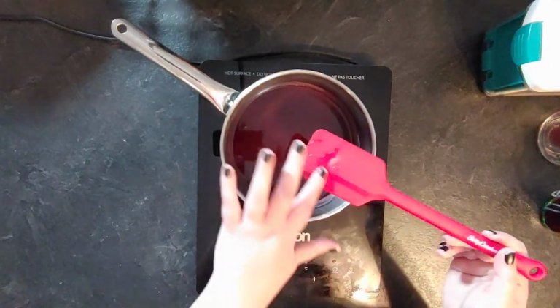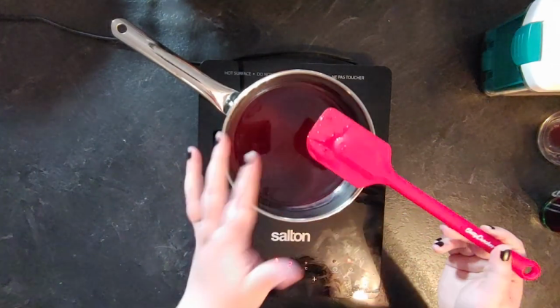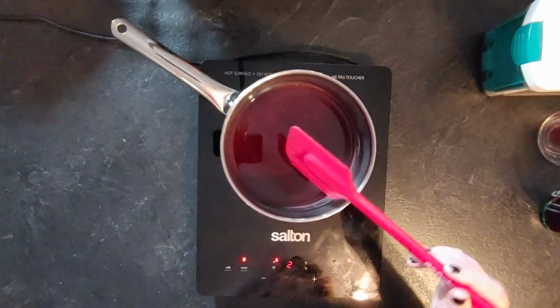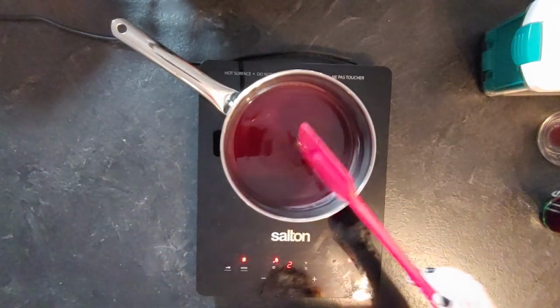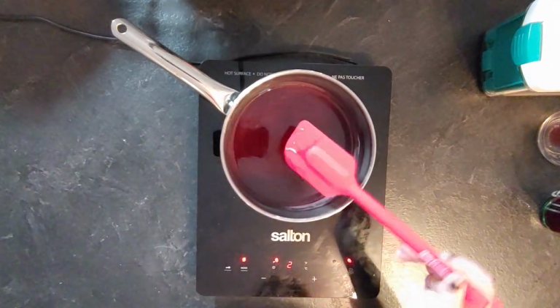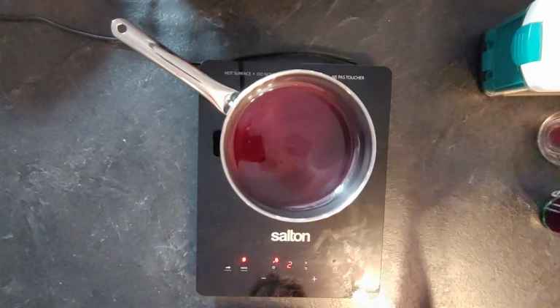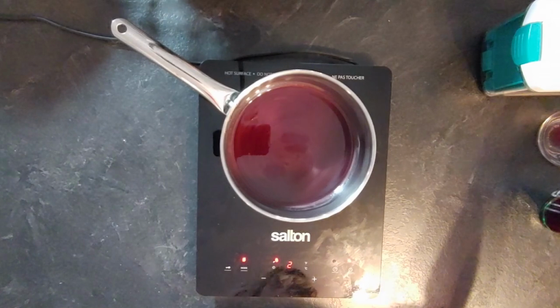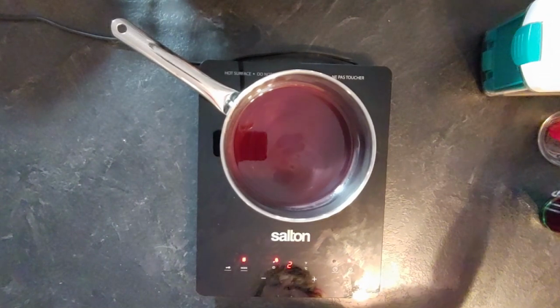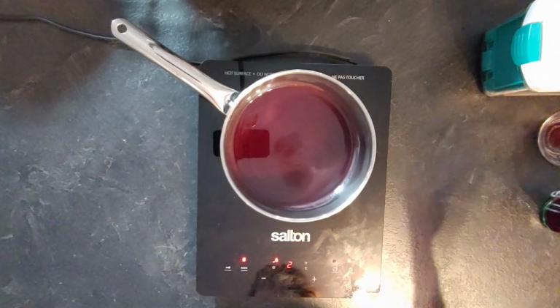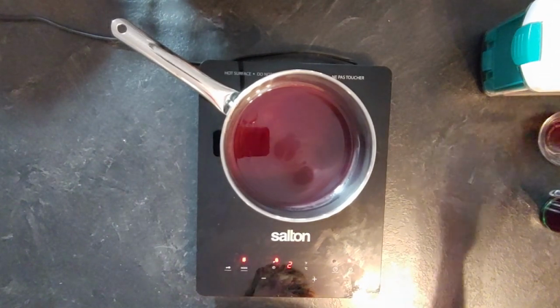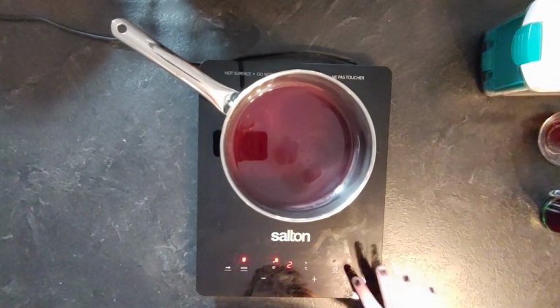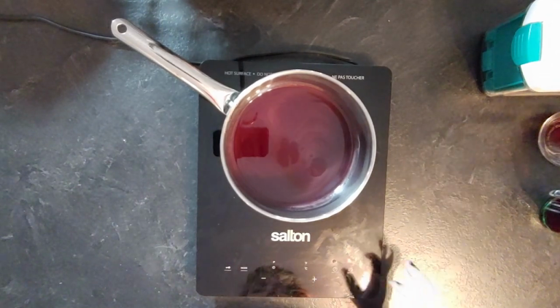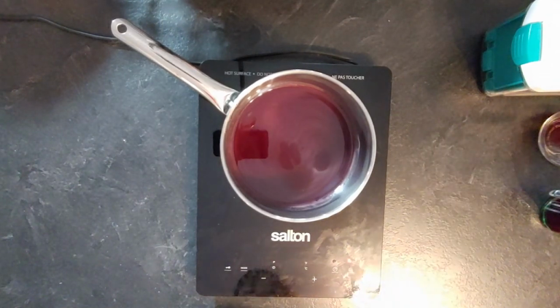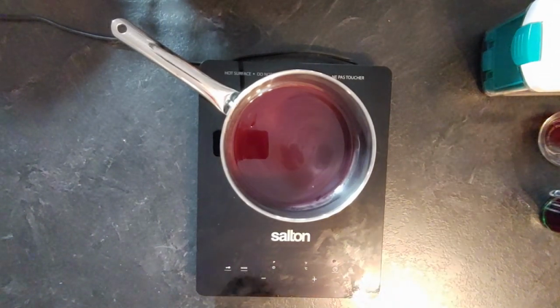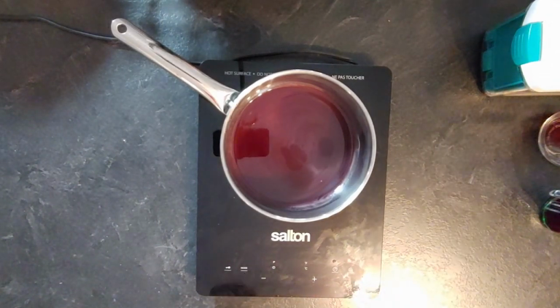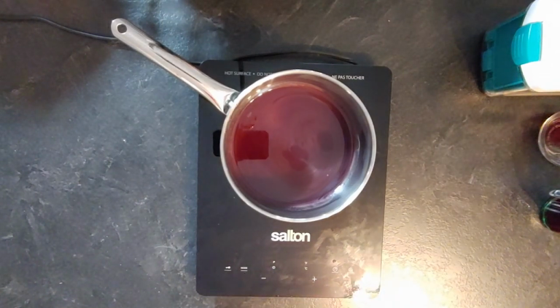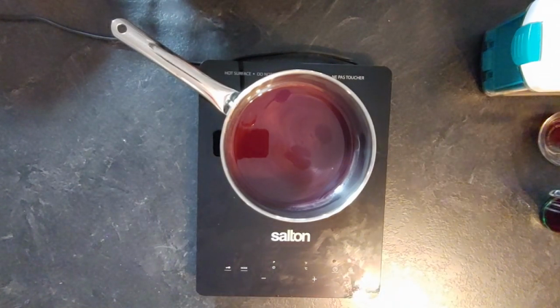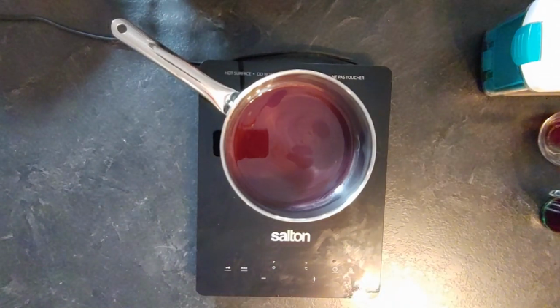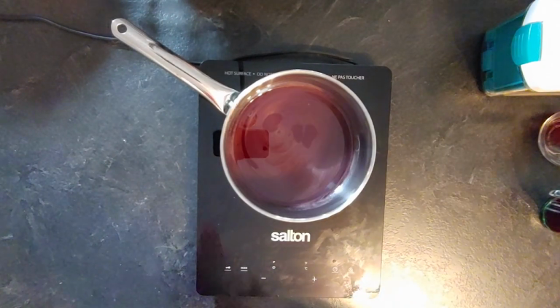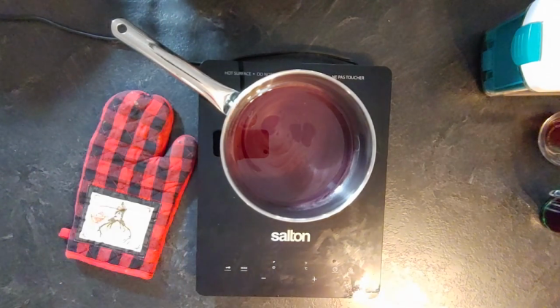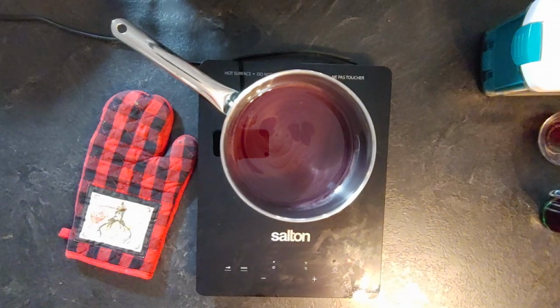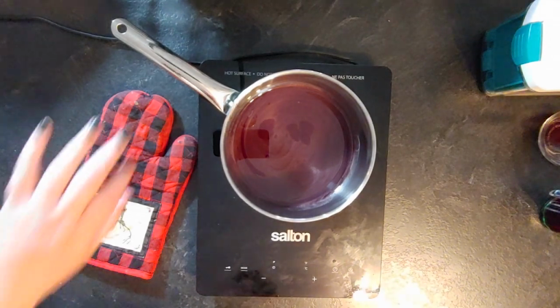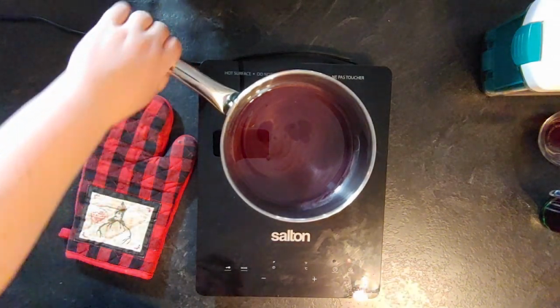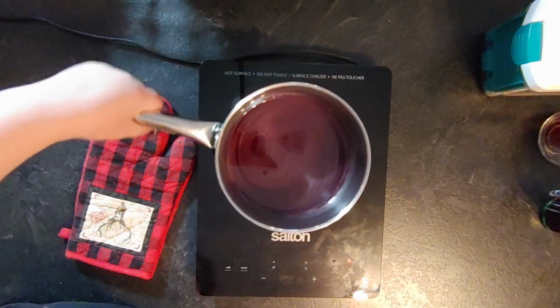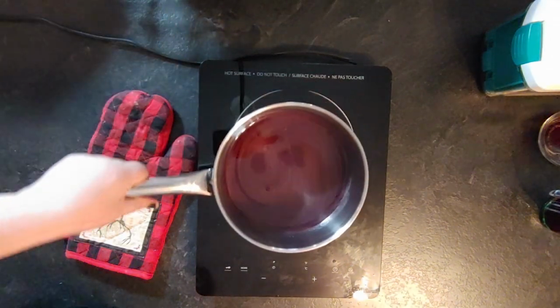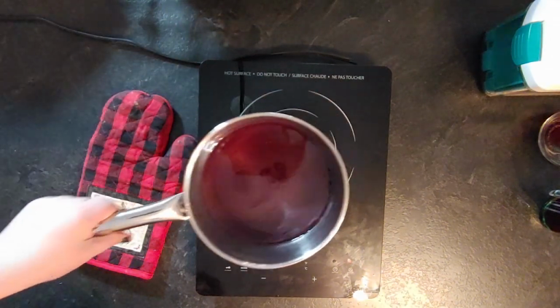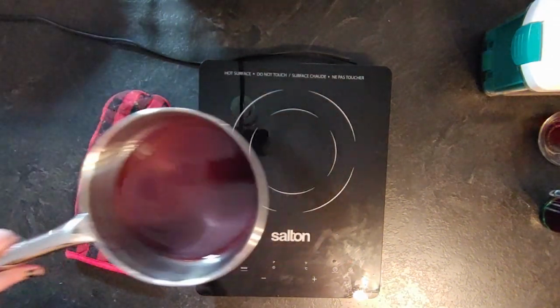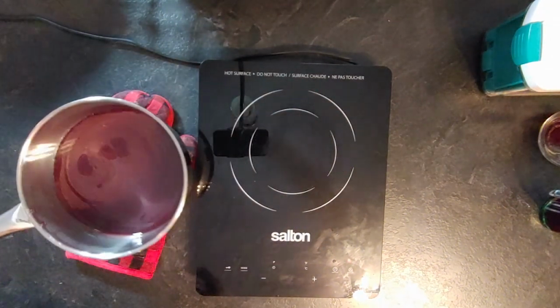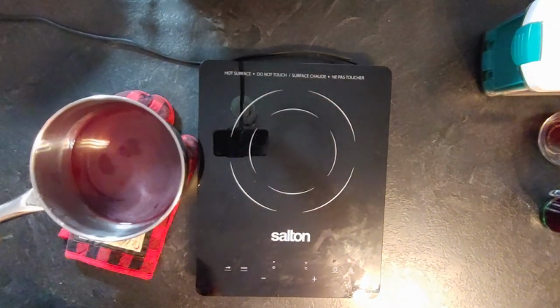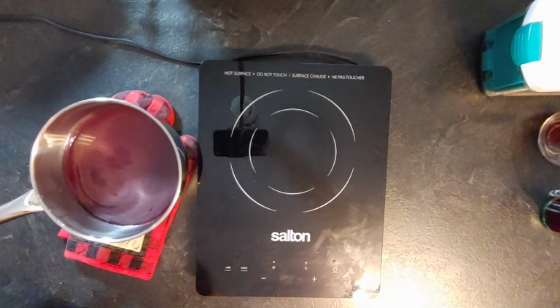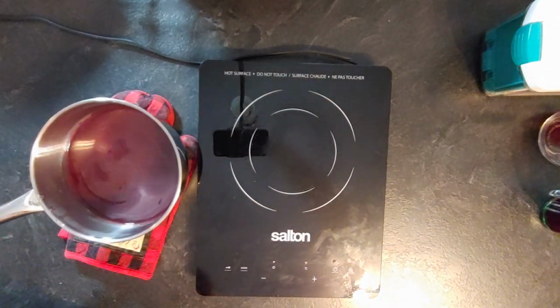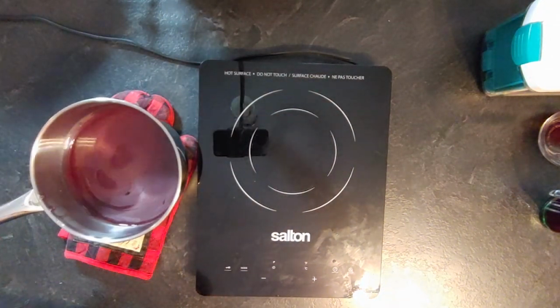It is shelf-stable if you do the 2-to-1 ratio with sugar. You can do a 1-to-1 ratio and keep it in the fridge, but if you want to keep it on the shelf then do the 2-to-1 ratio.